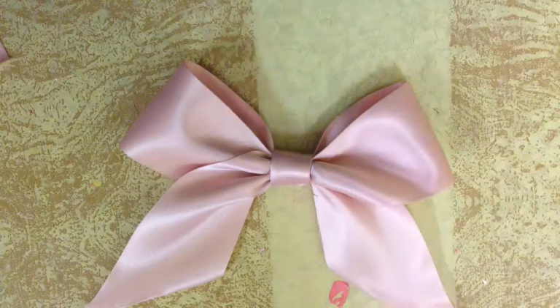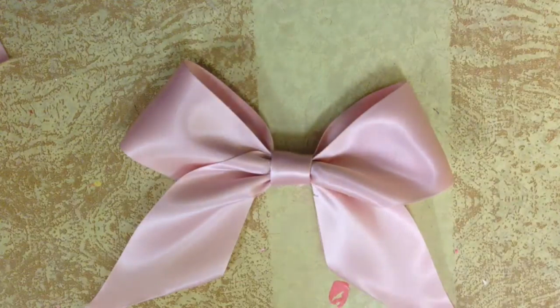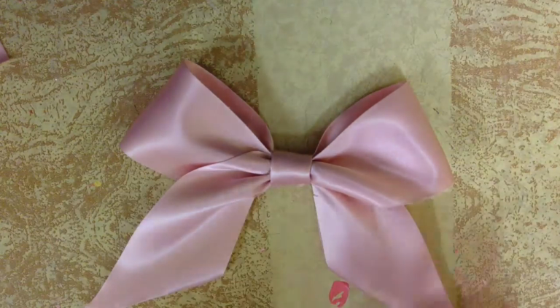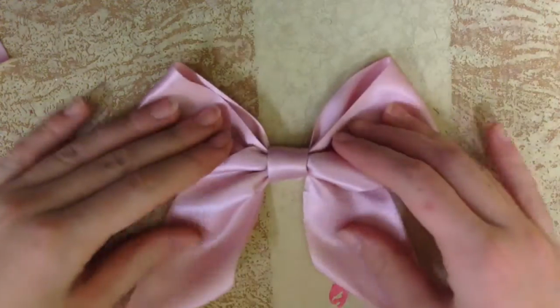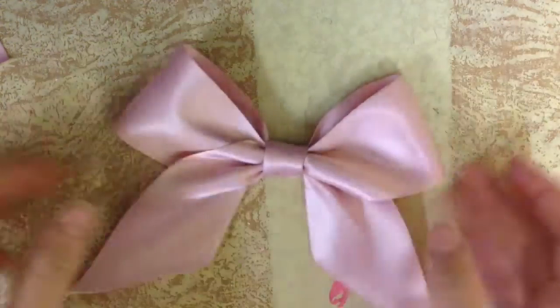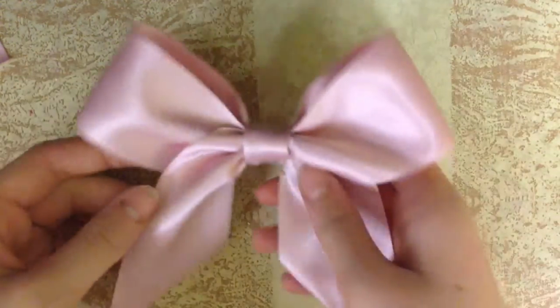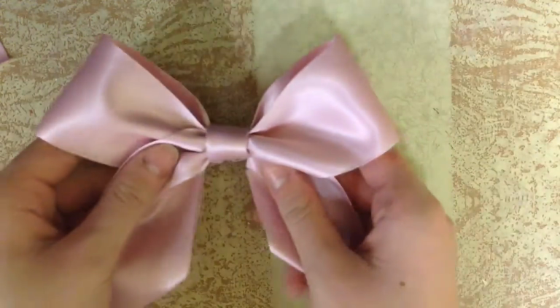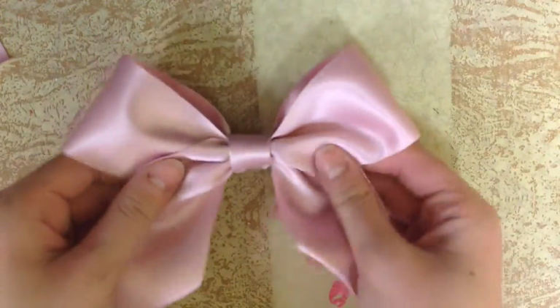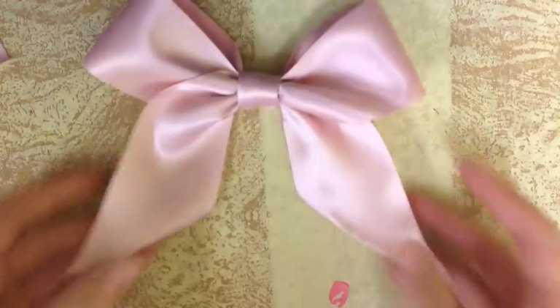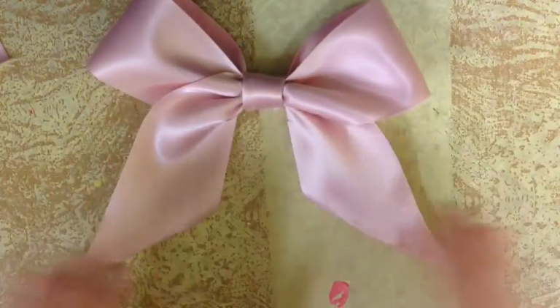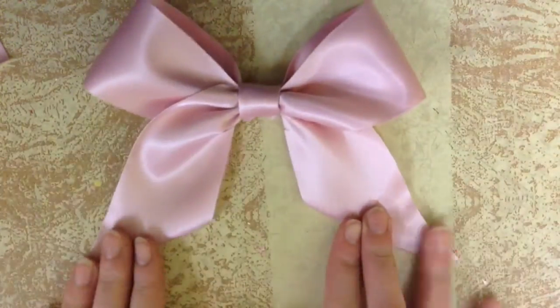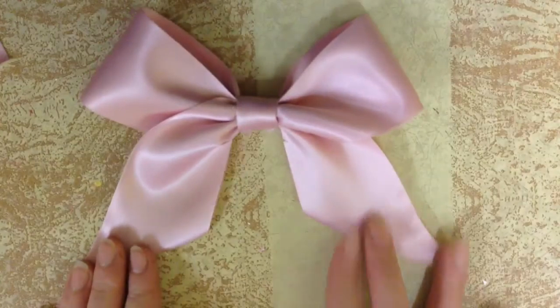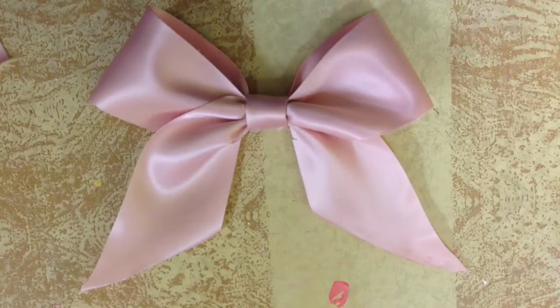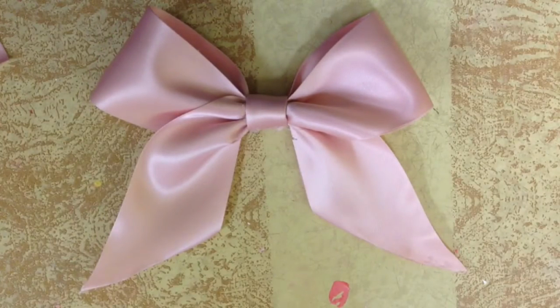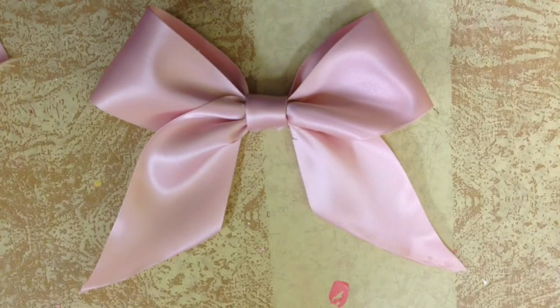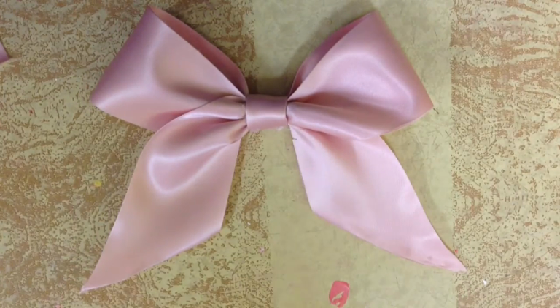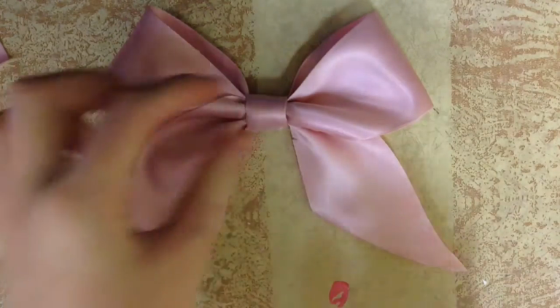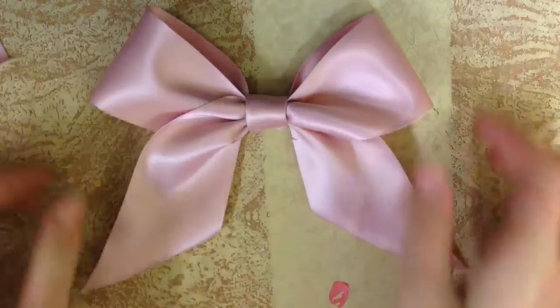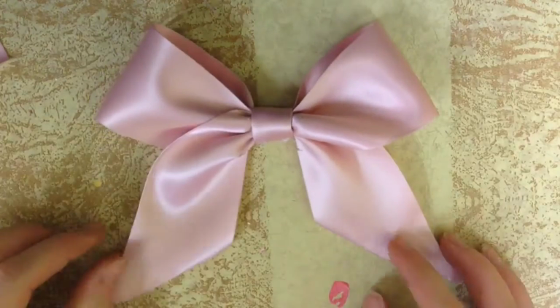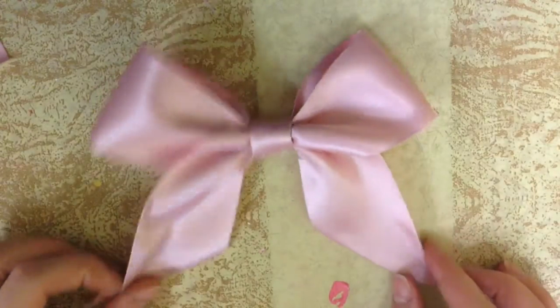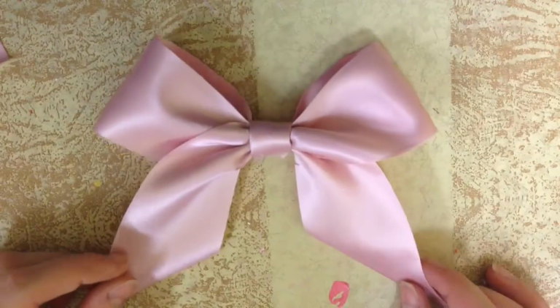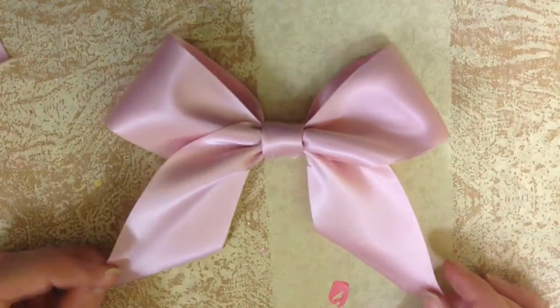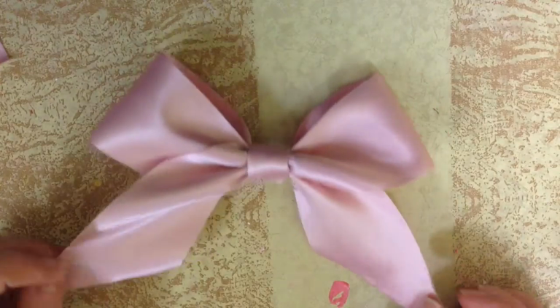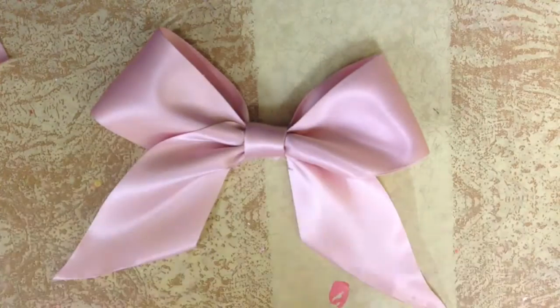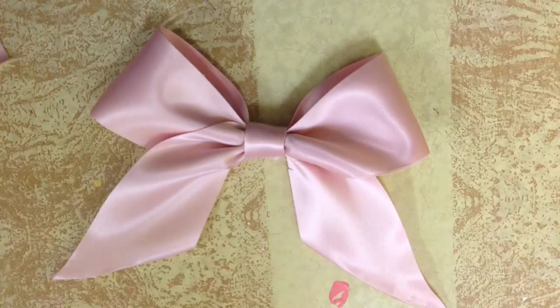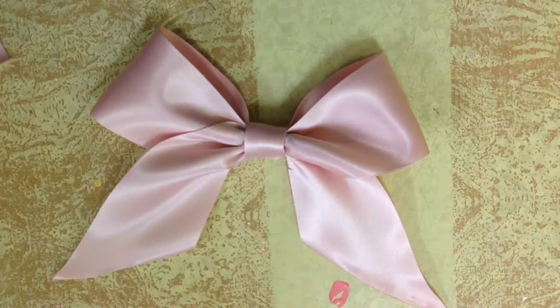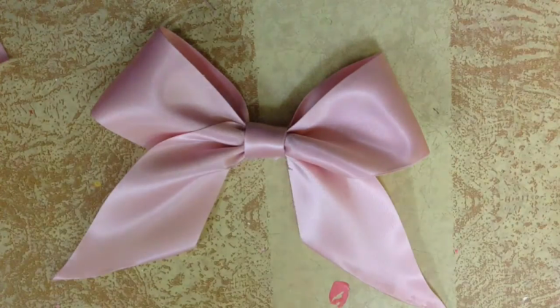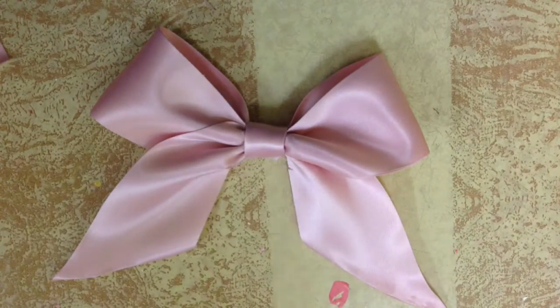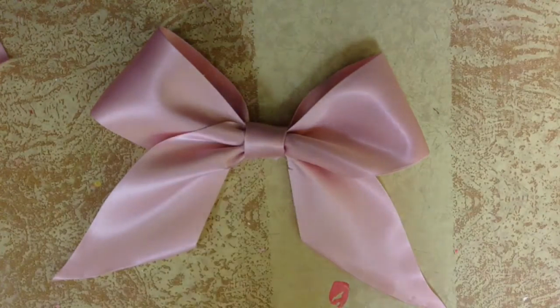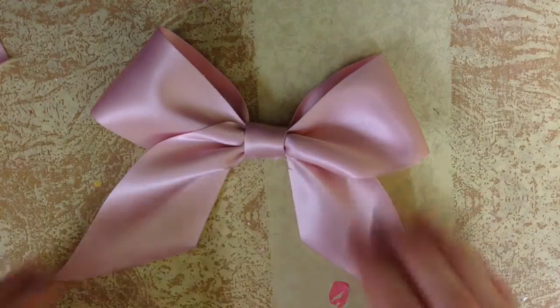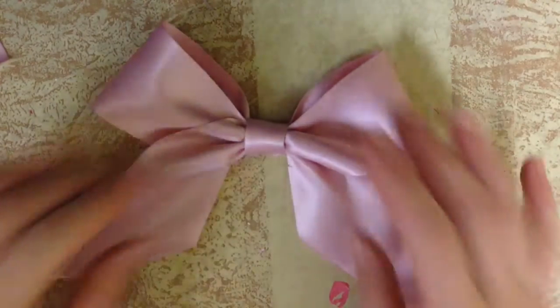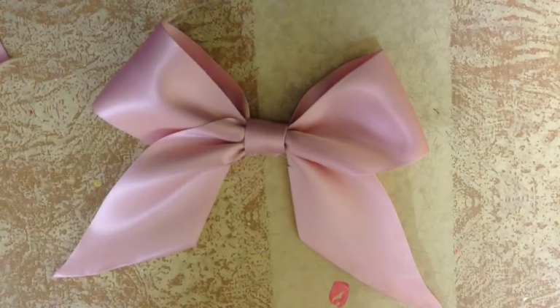Hello everyone, so this is my second video and I'm going to be showing you how to make these gorgeous bows here. They're really simple and easy to make and they require hardly any supplies, so let's get into the video.